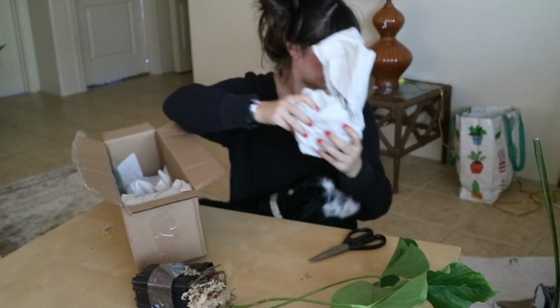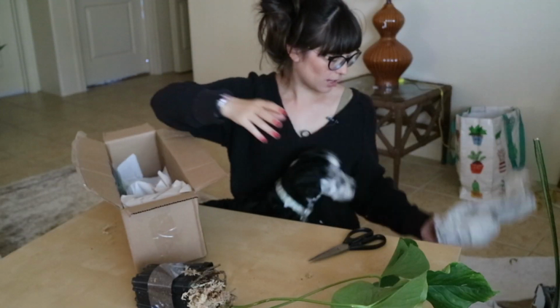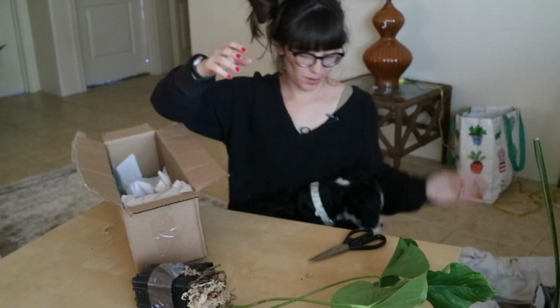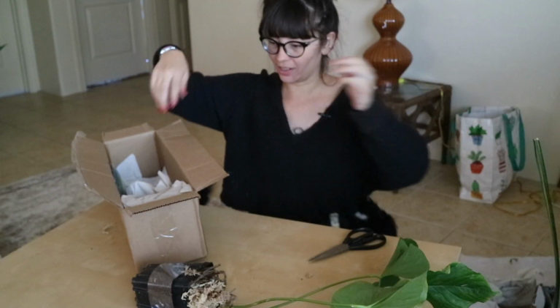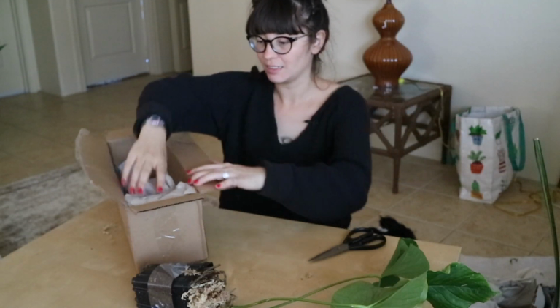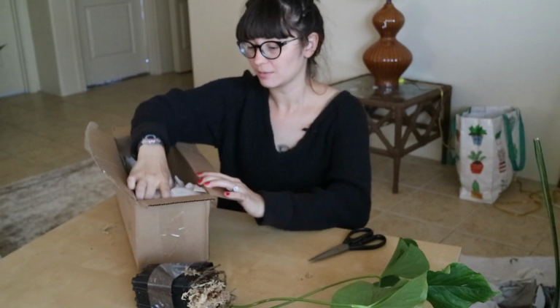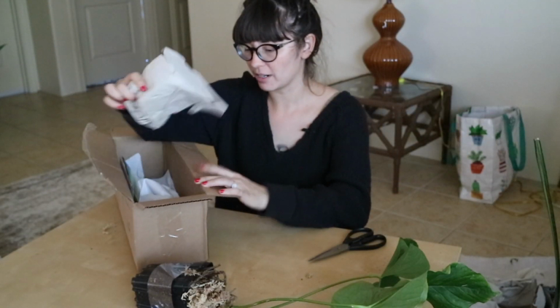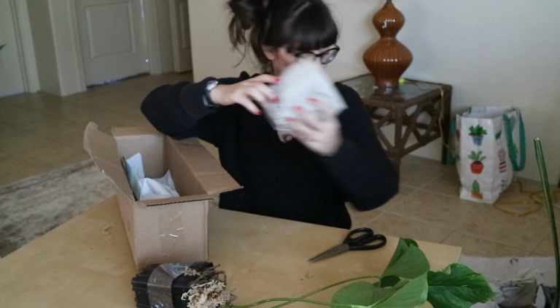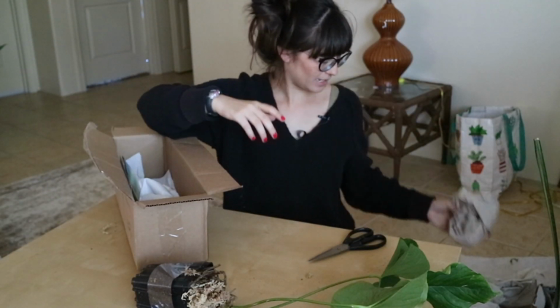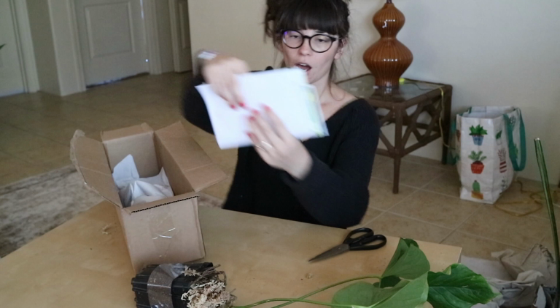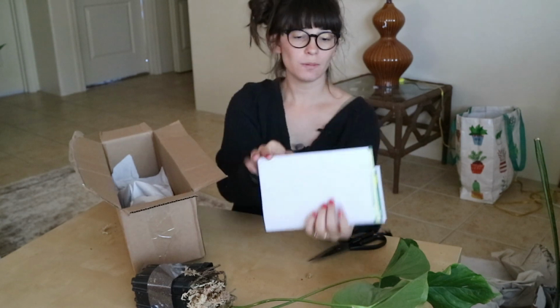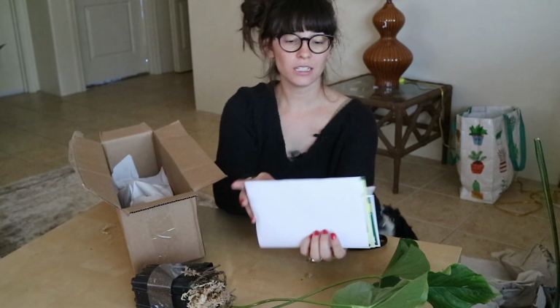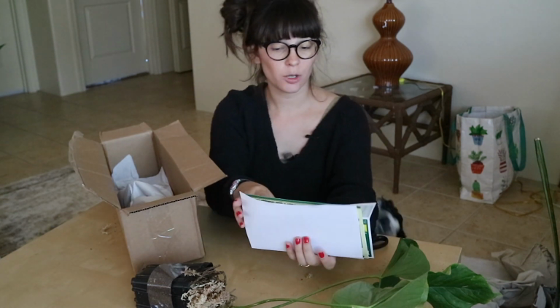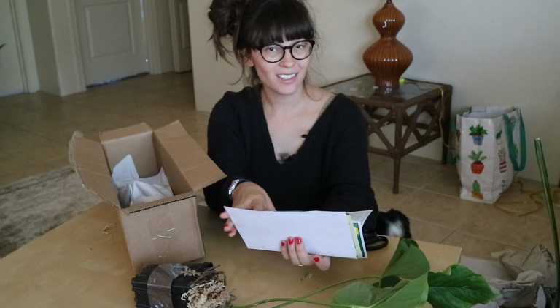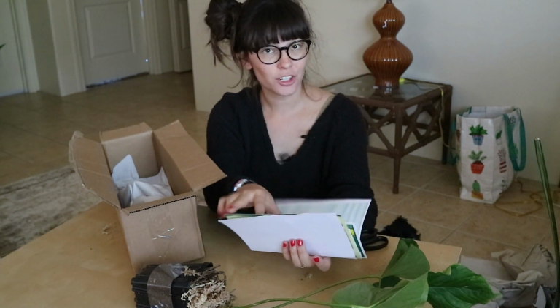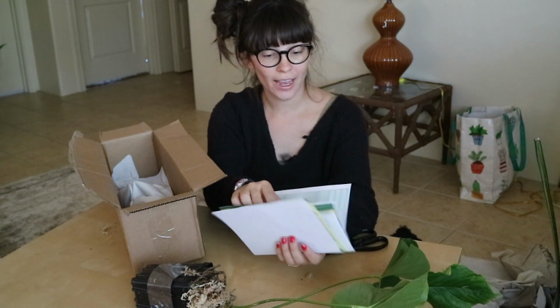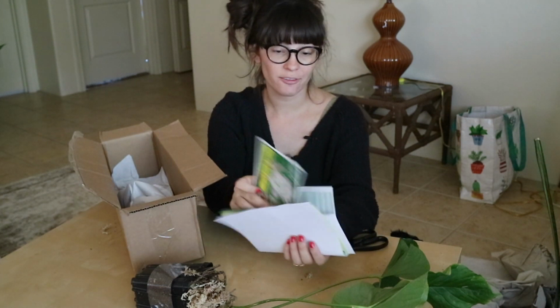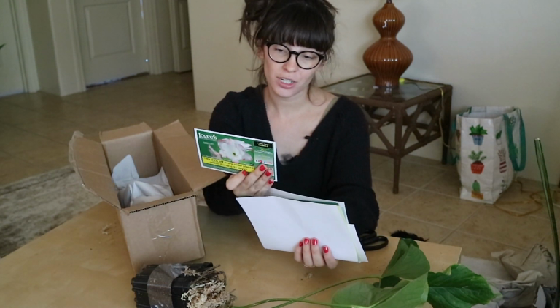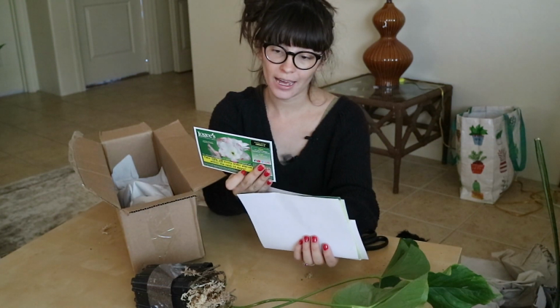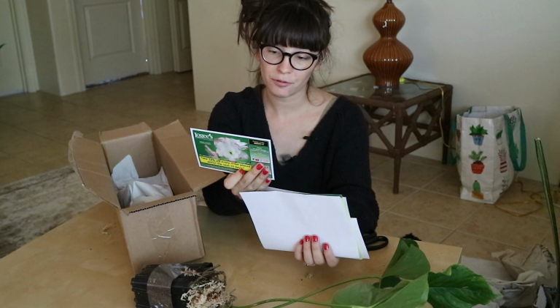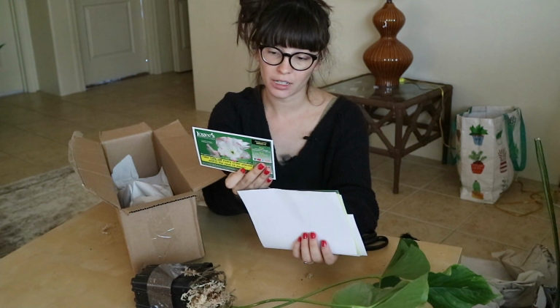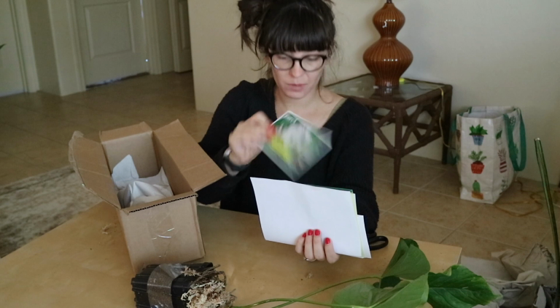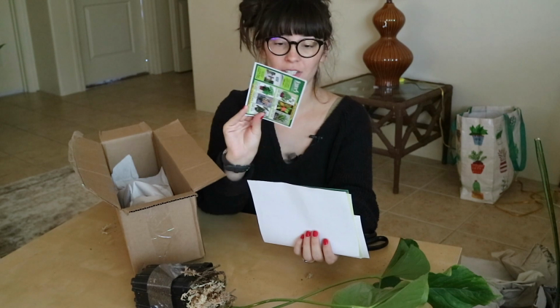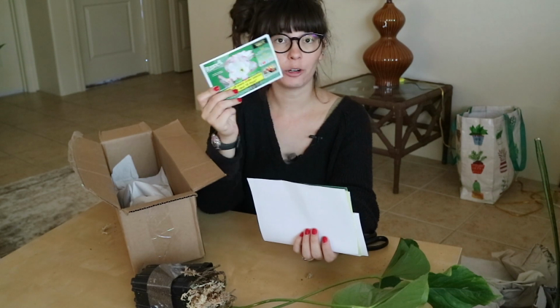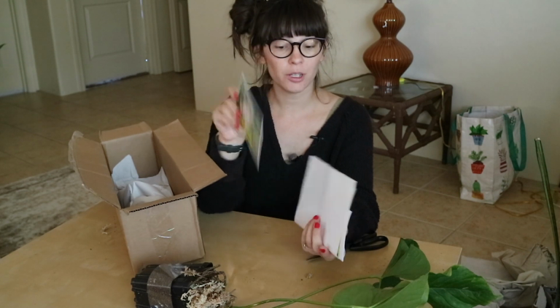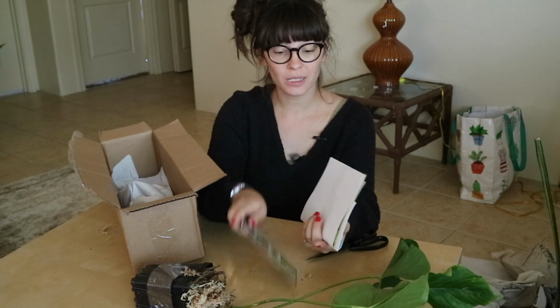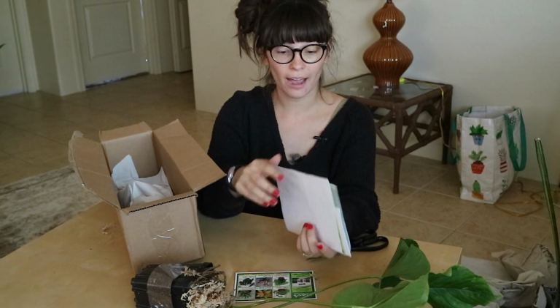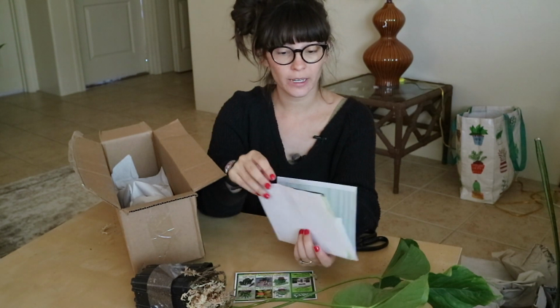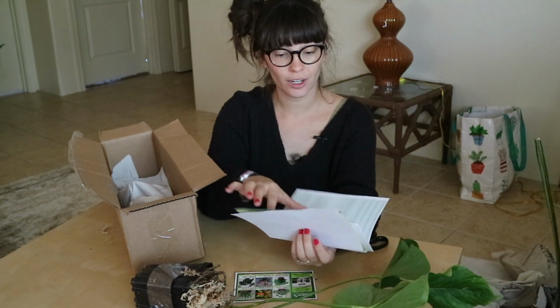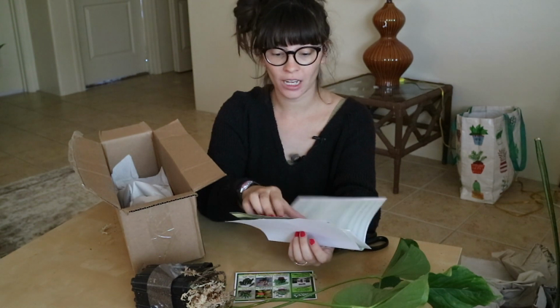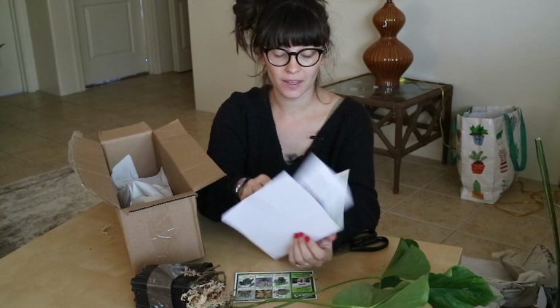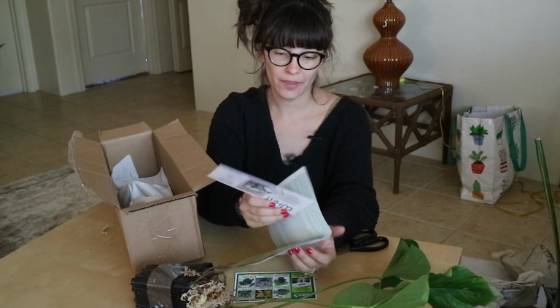Lots of paper — where is the plant? This box is from Logies. I'm not sure if I mentioned that before. This is my first time ordering from Logies but I have always heard really awesome things about them.